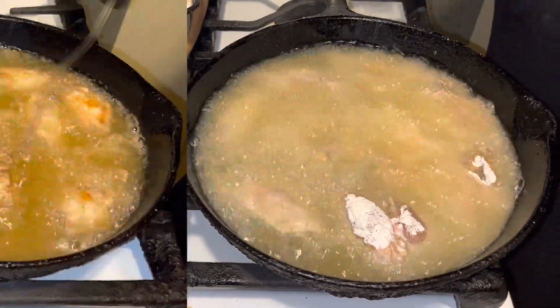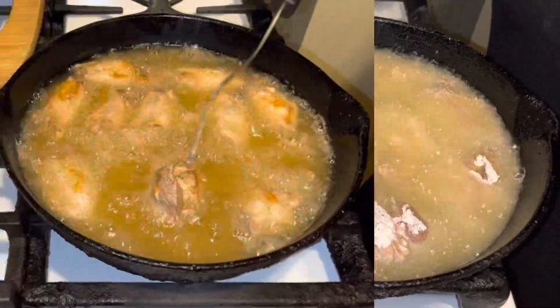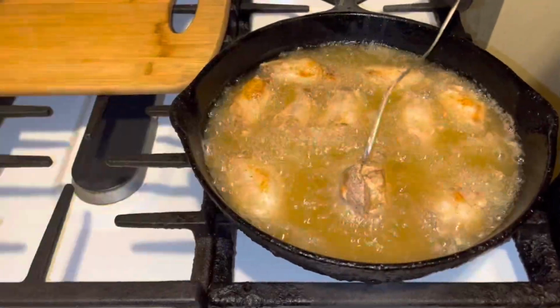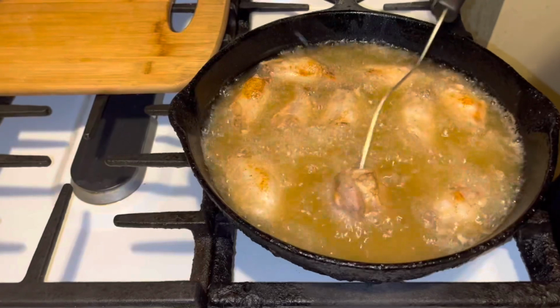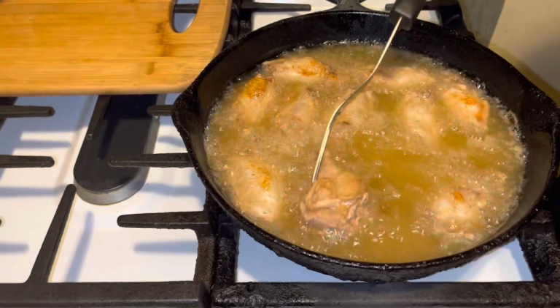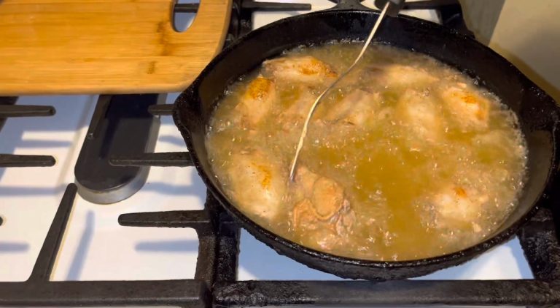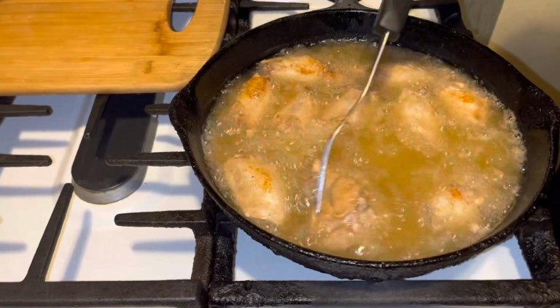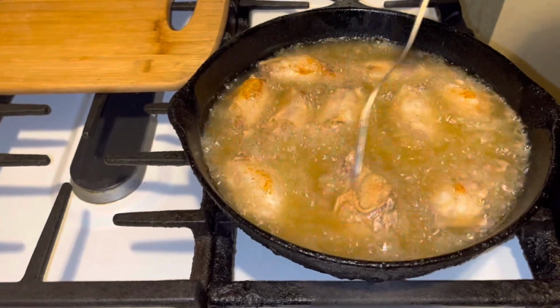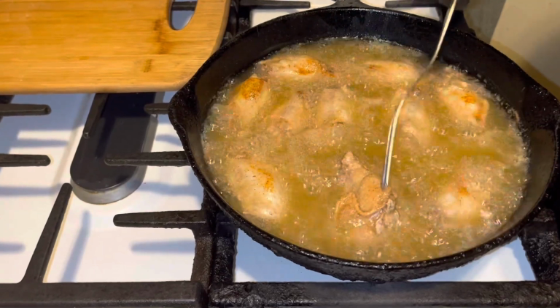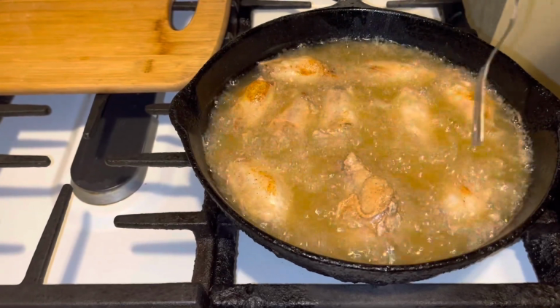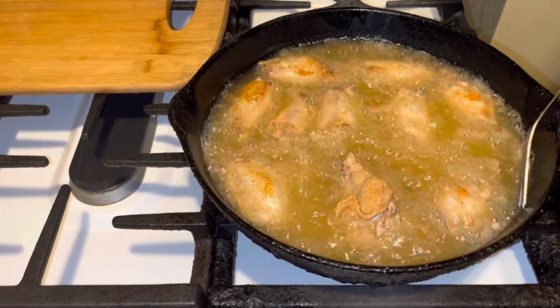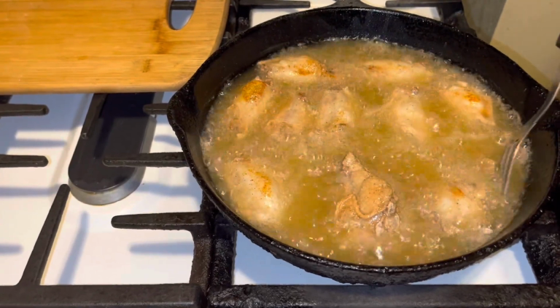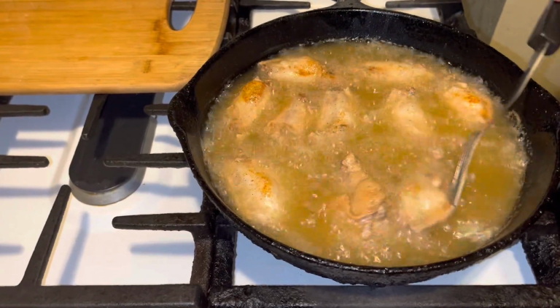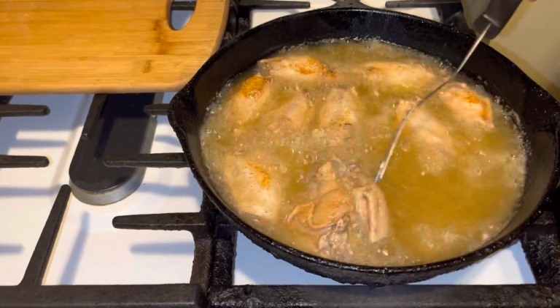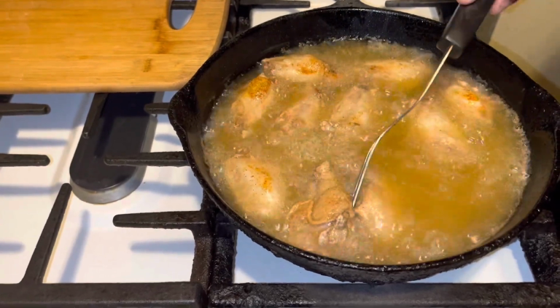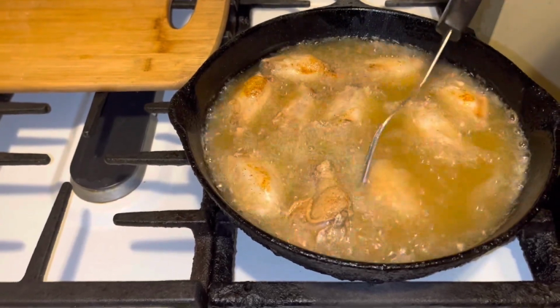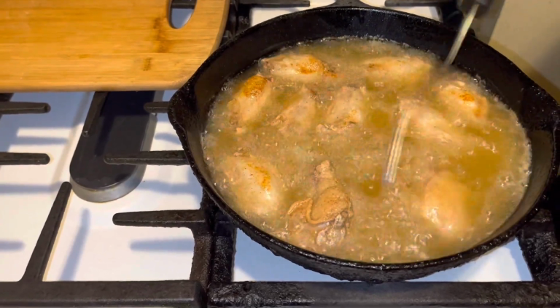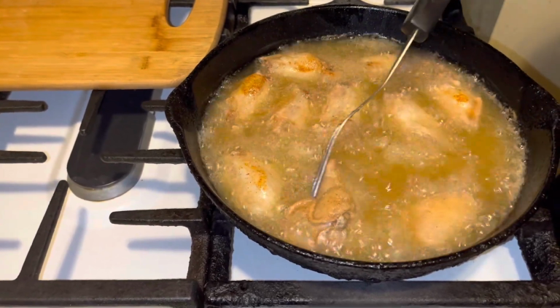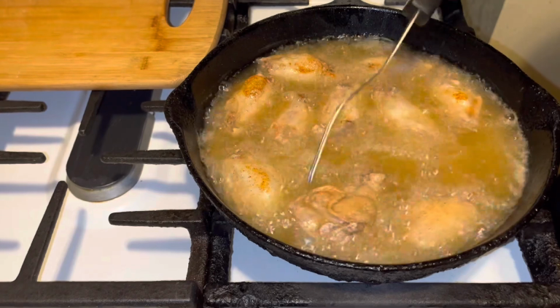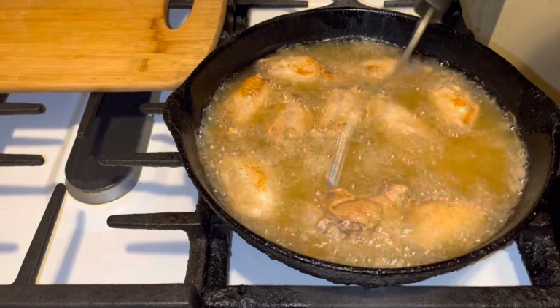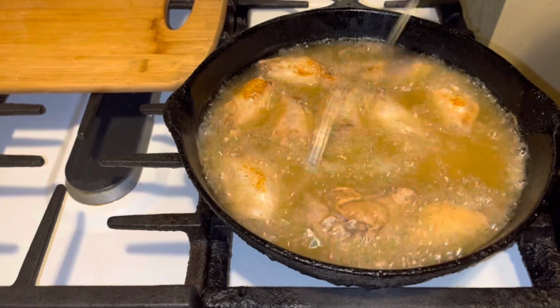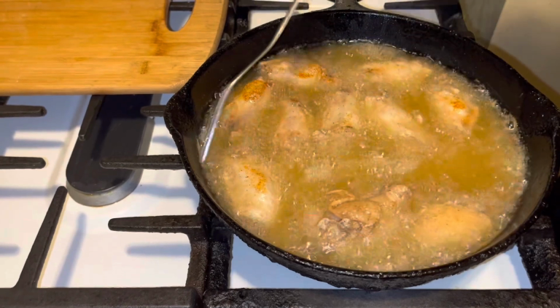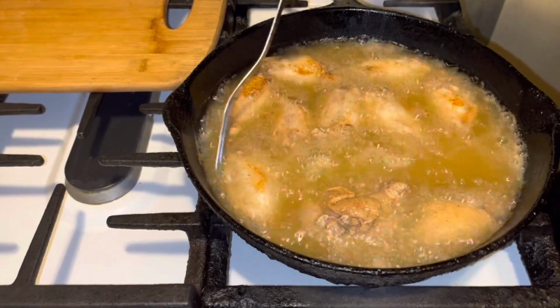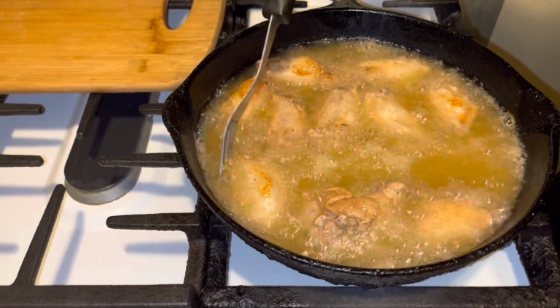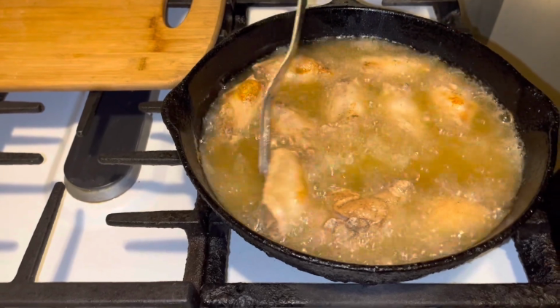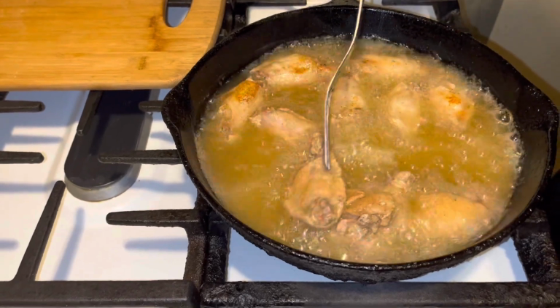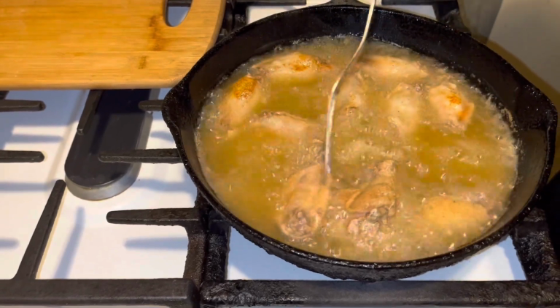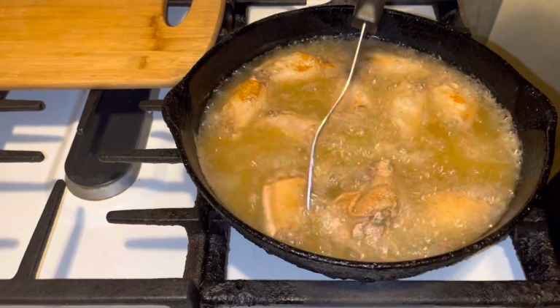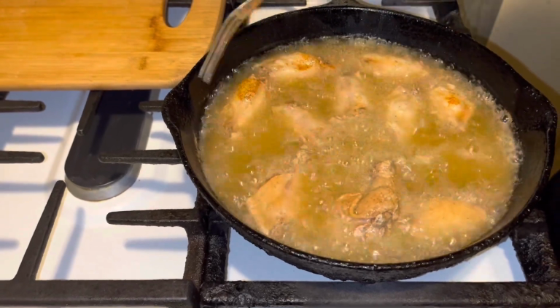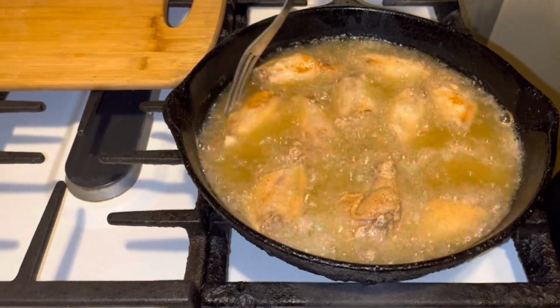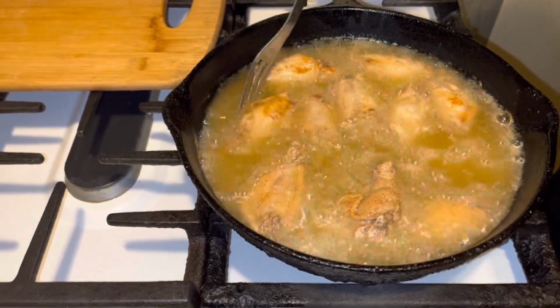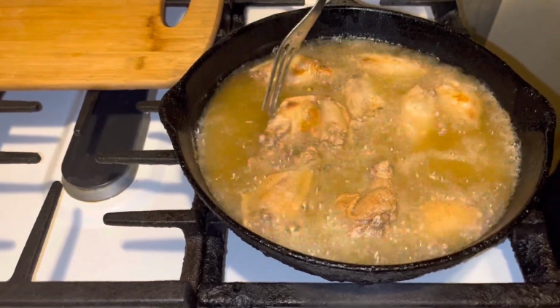After about six, seven minutes, I'm turning them over. I'm going to flip them over — look how crispy they are. Just going to flip the wings over.